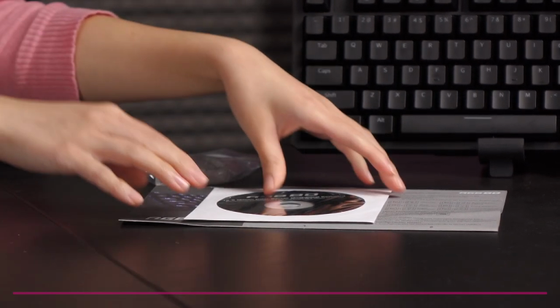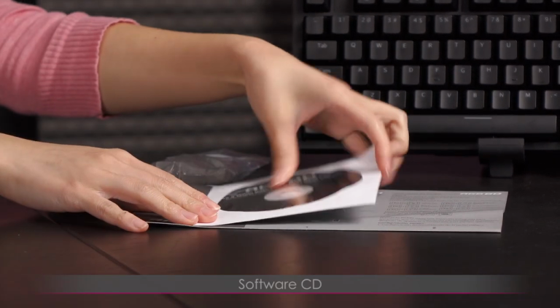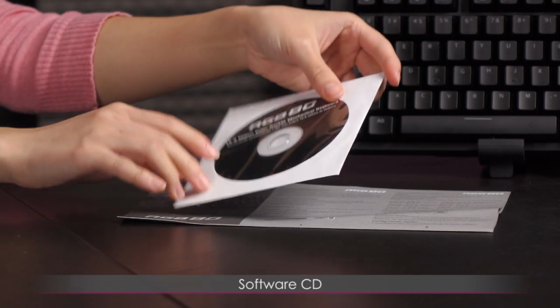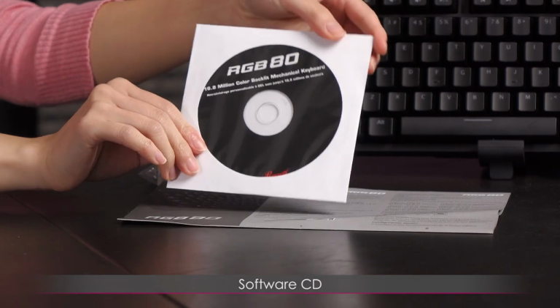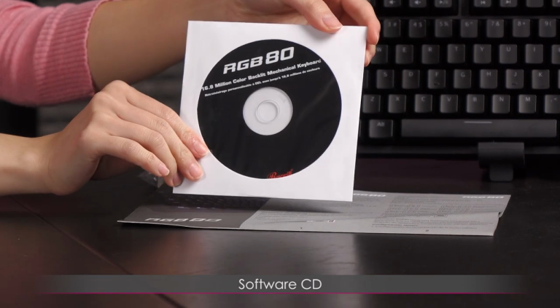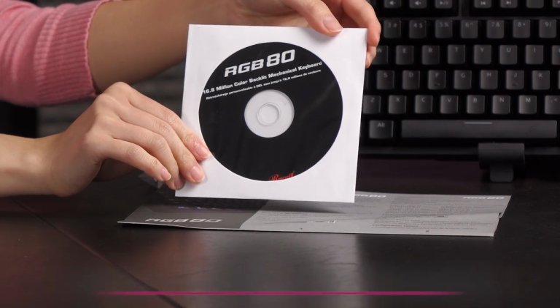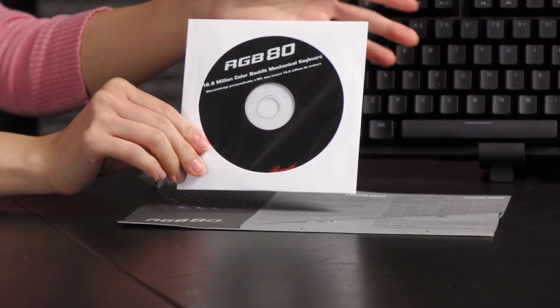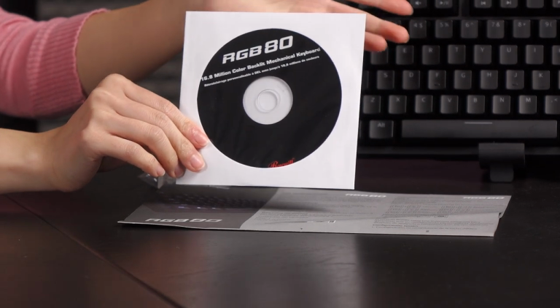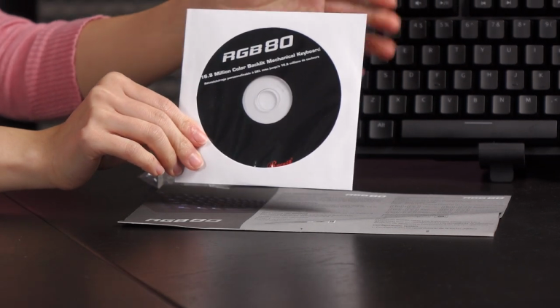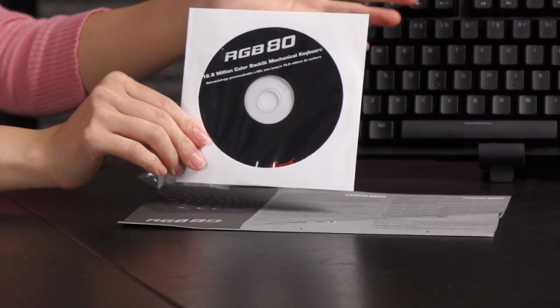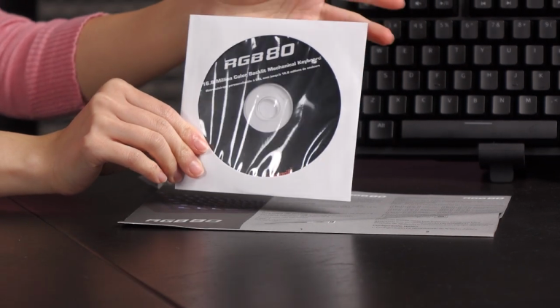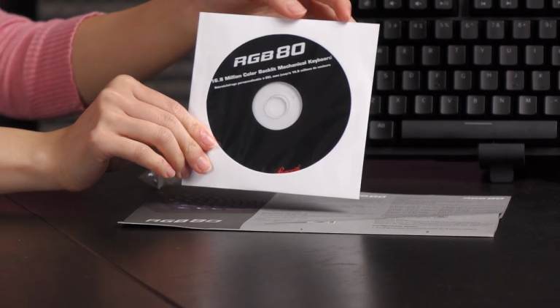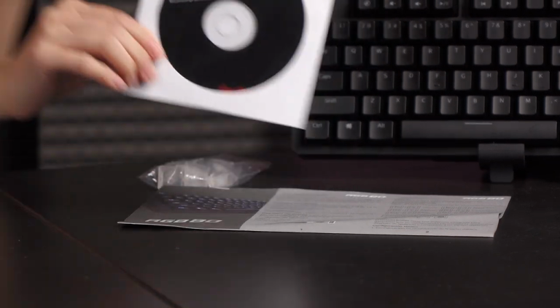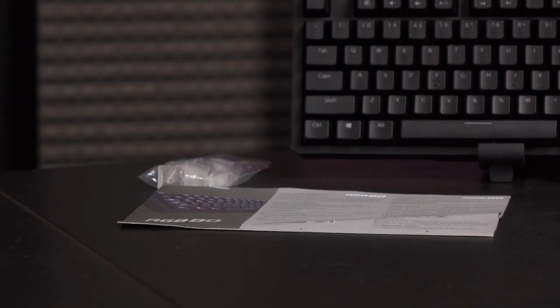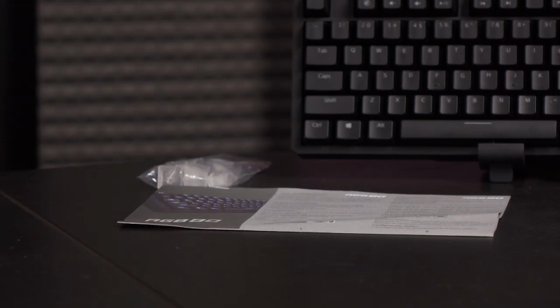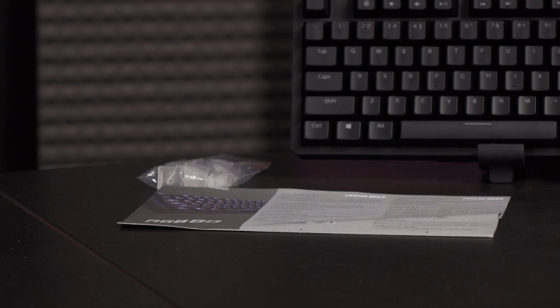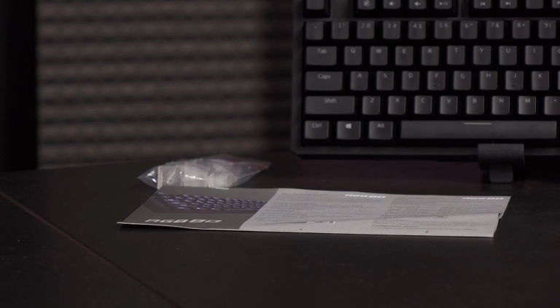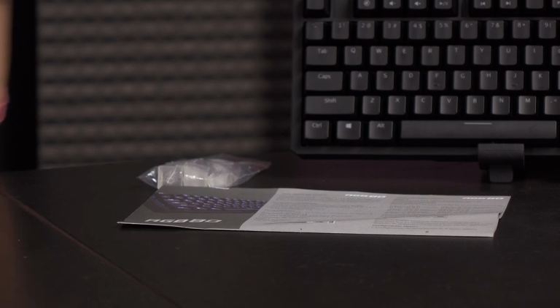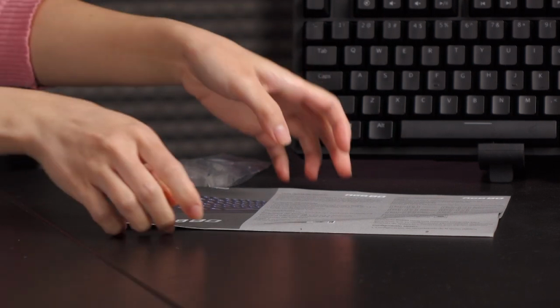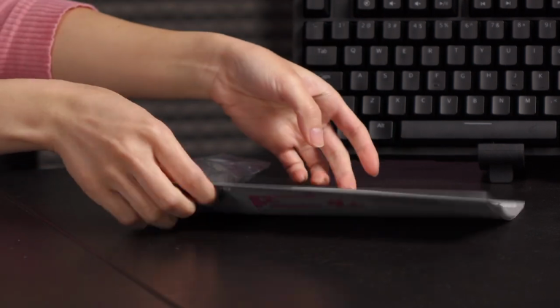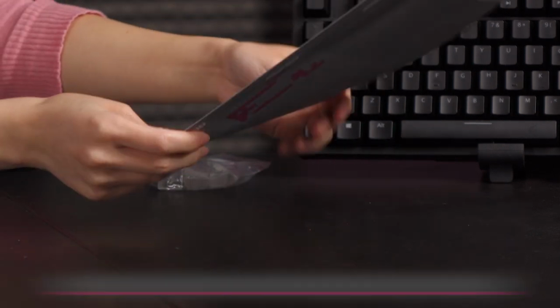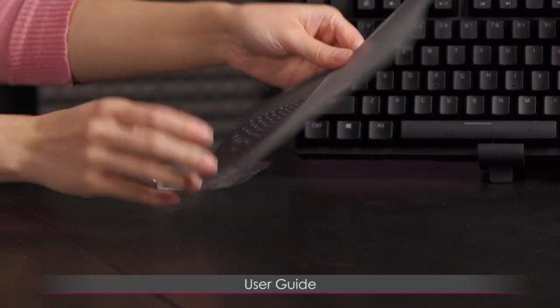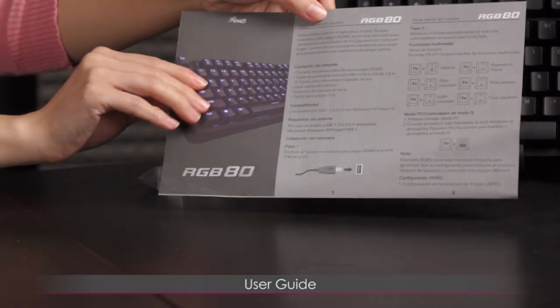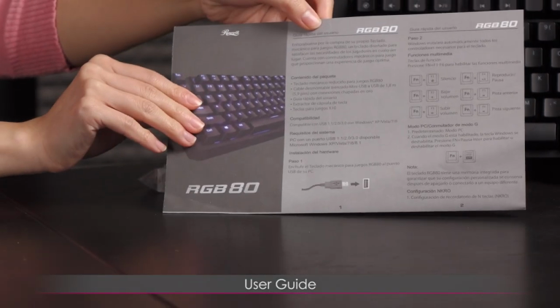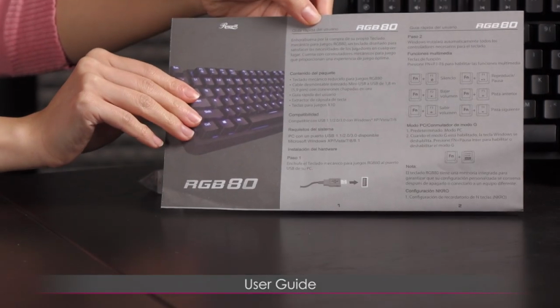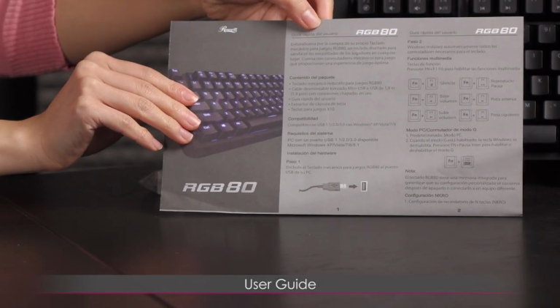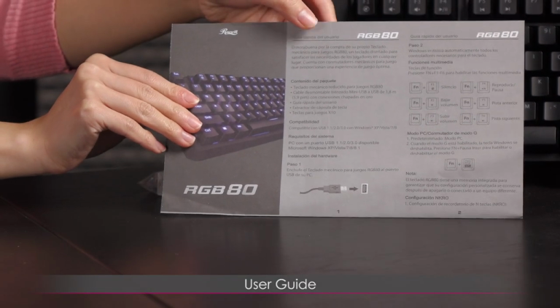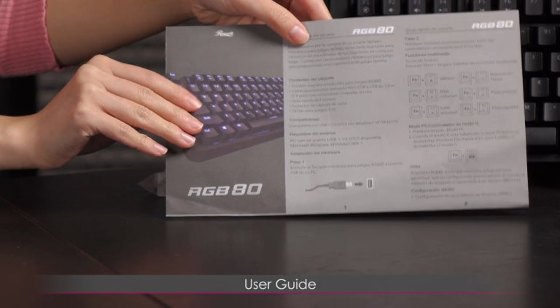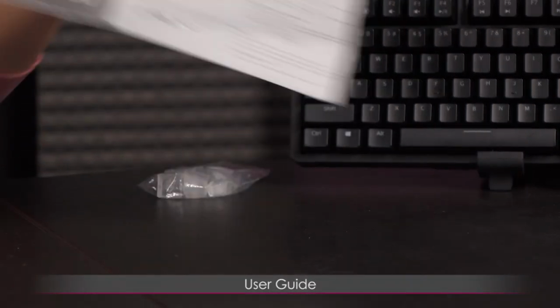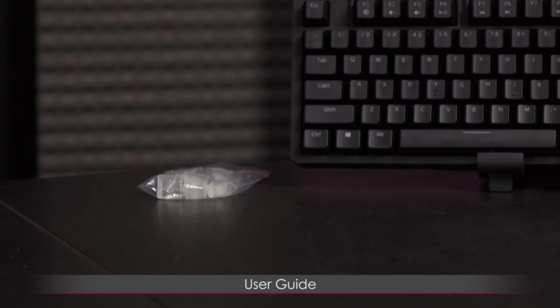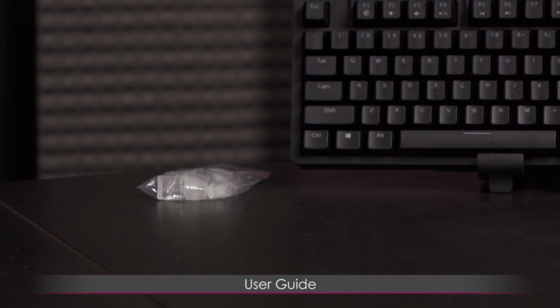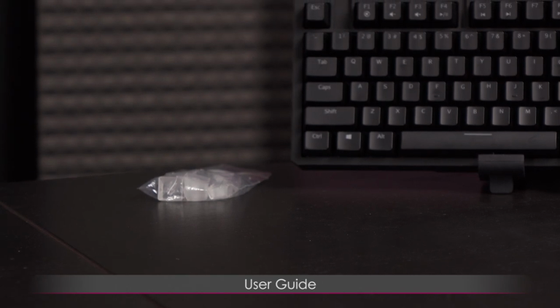This is your software CD, but you can go ahead and download everything online — be sure to keep your drivers updated. And this is a quick user guide, but I'll tell you everything that you'll need to know about this keyboard.